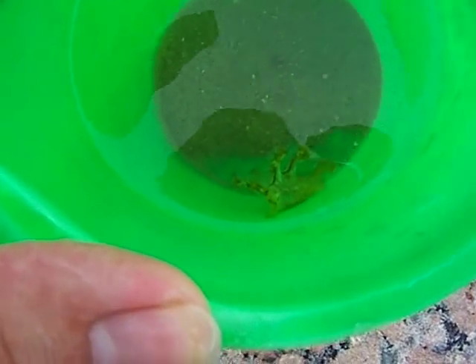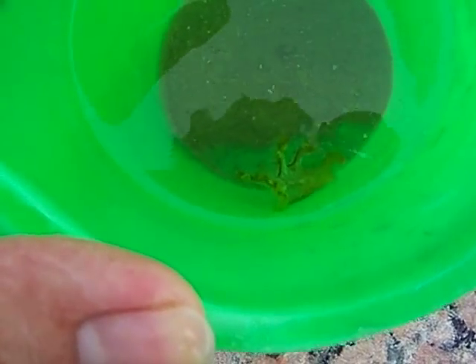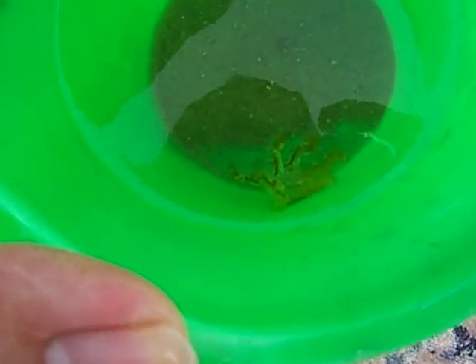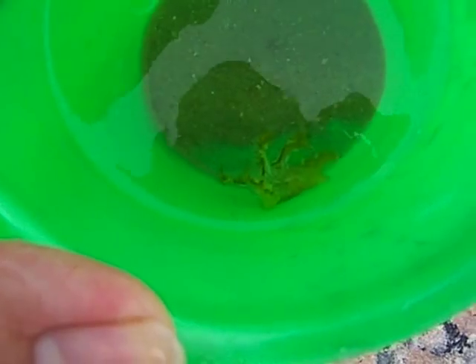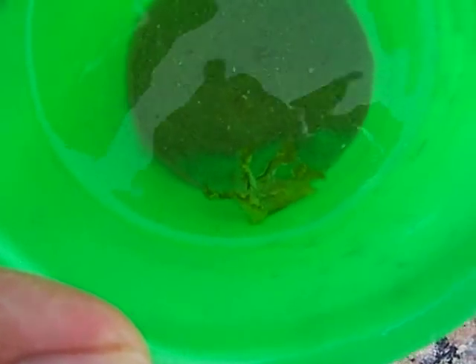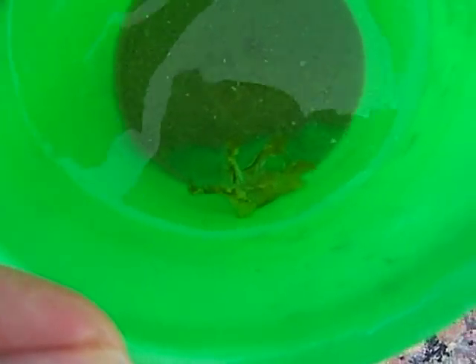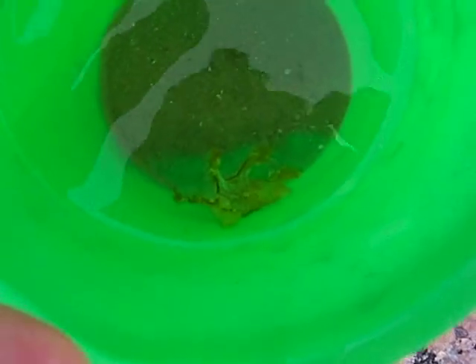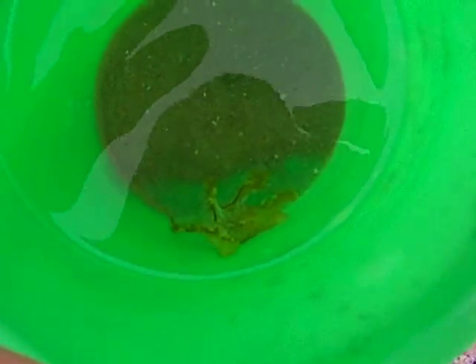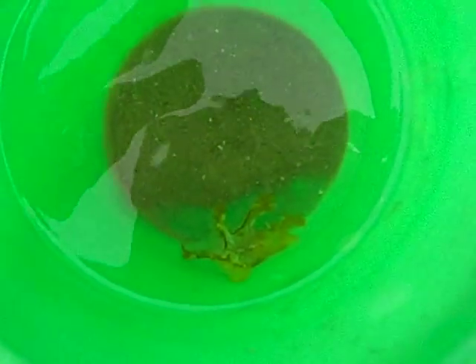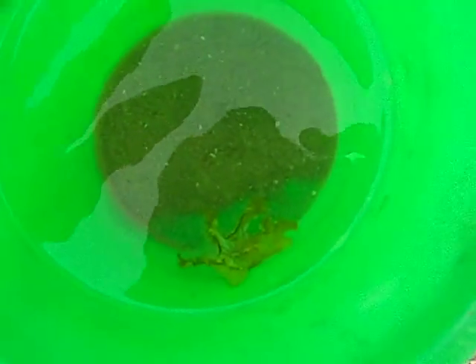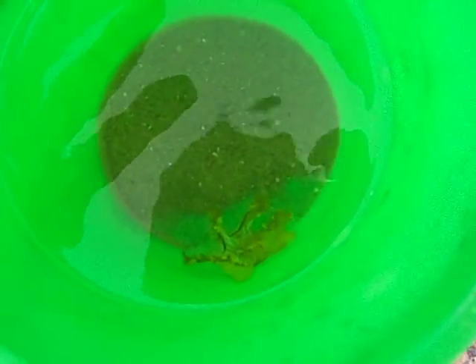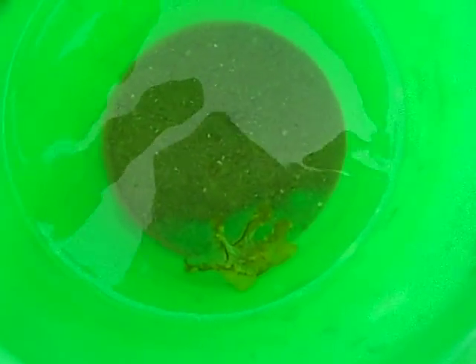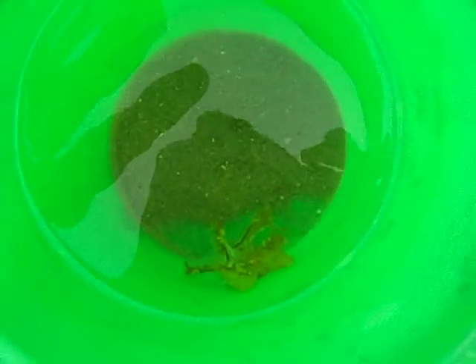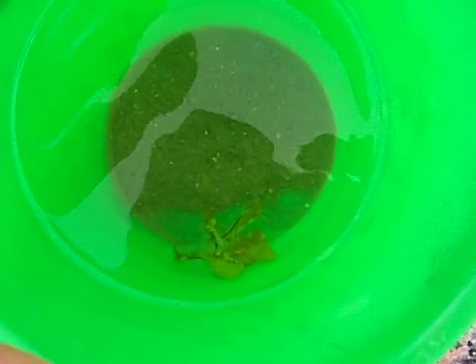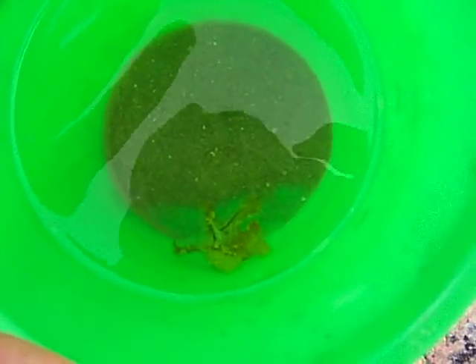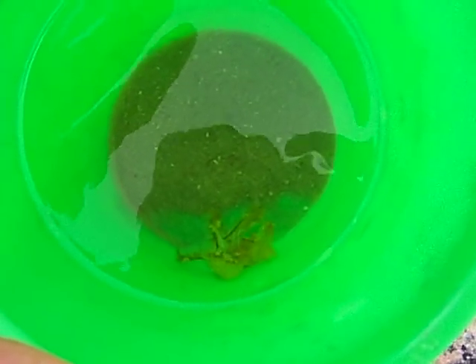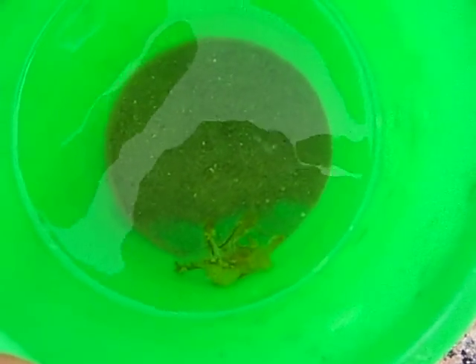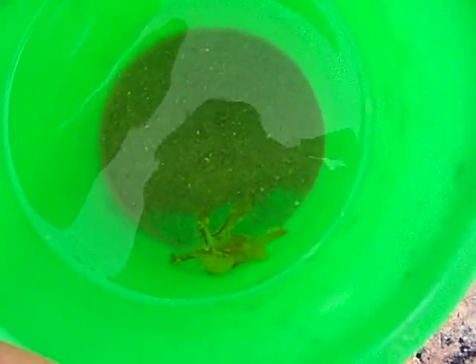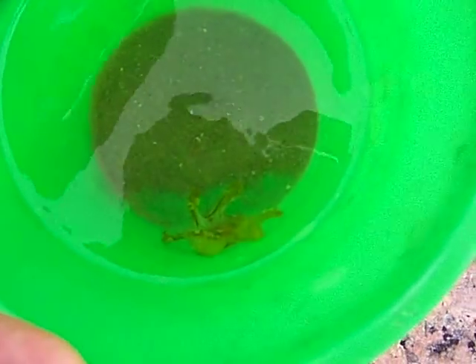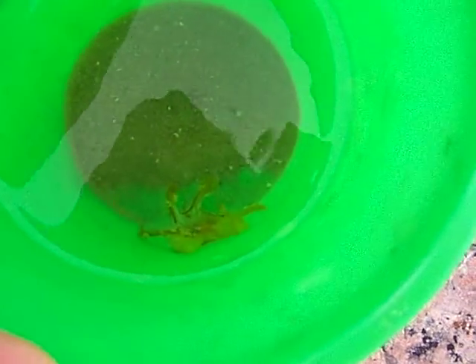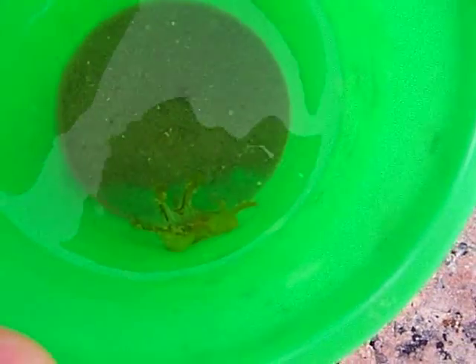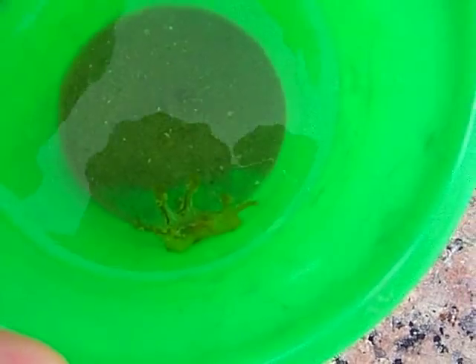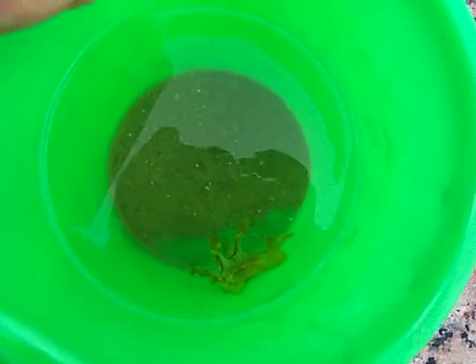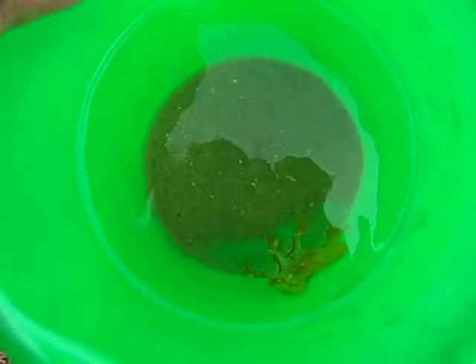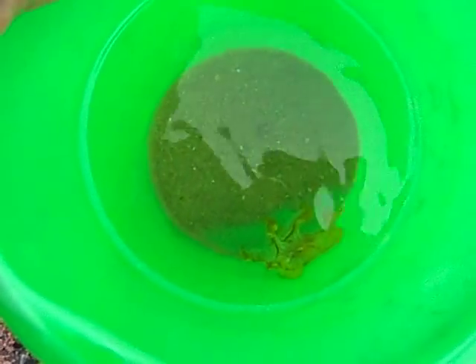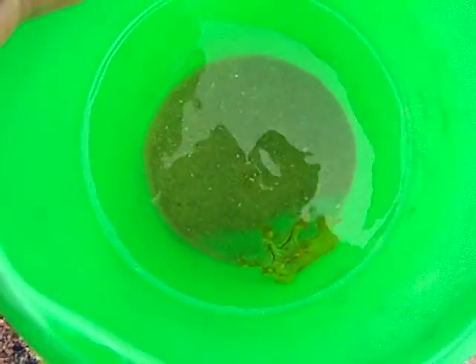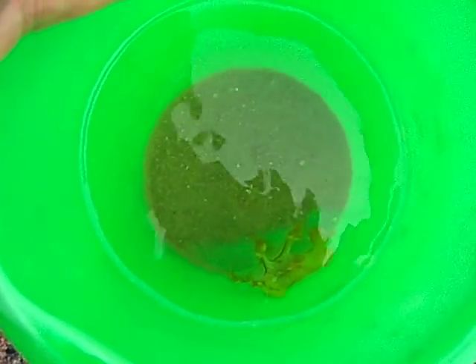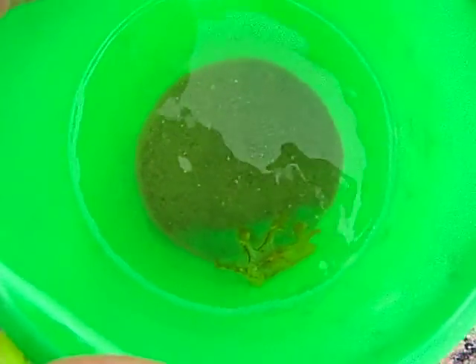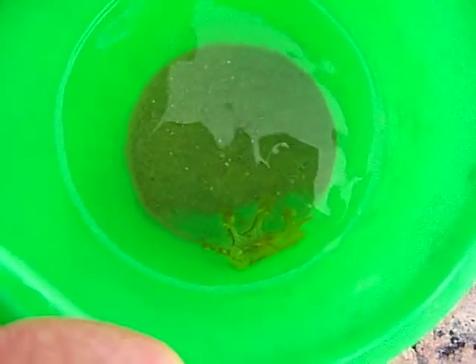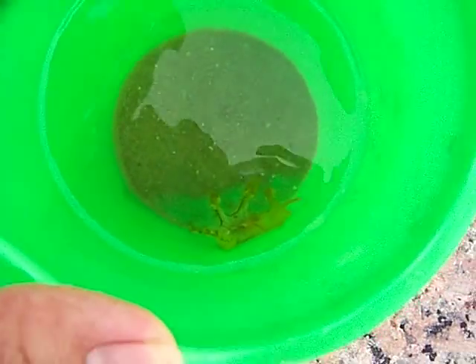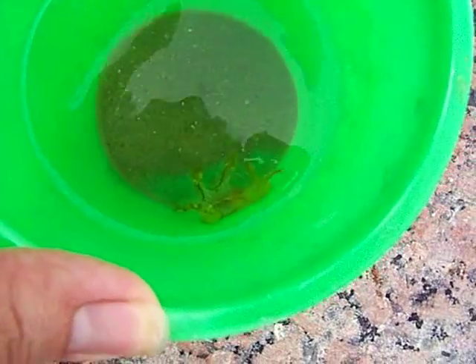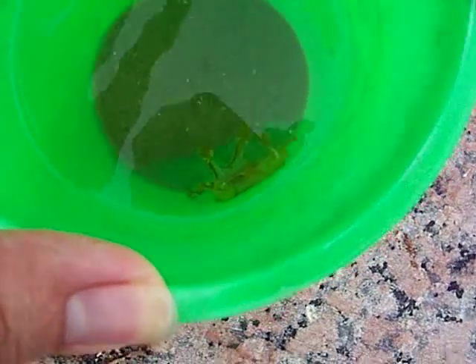Anyways, this thing swims by flapping its whole body side to side — like head and tail one way, then head and tail the other way — its midsection staying in one place.